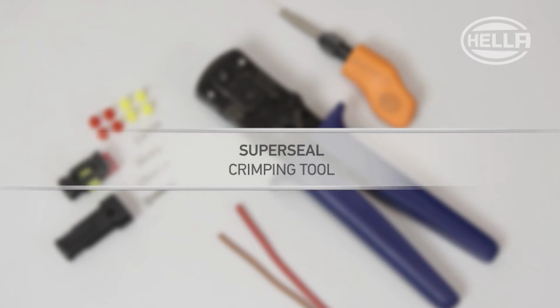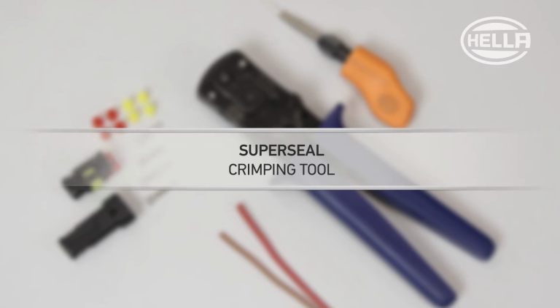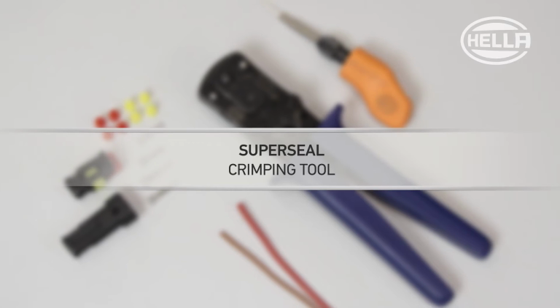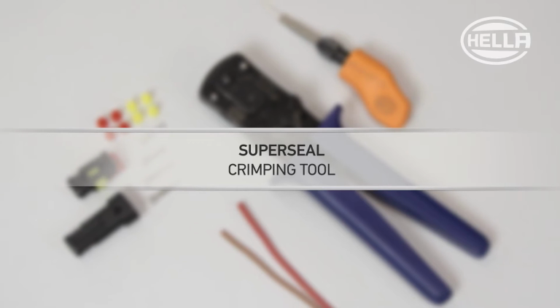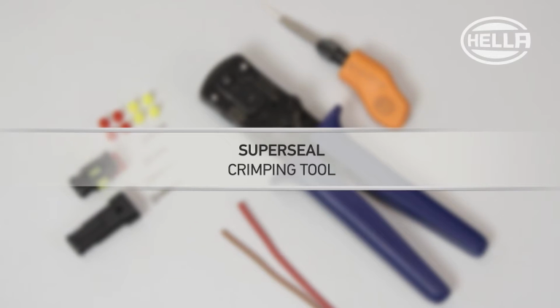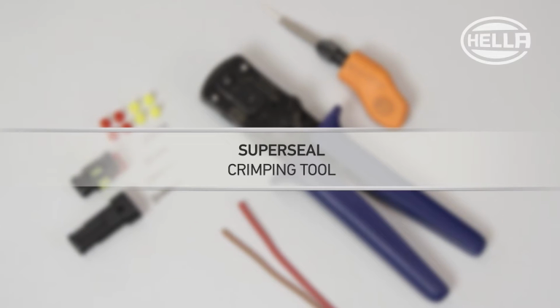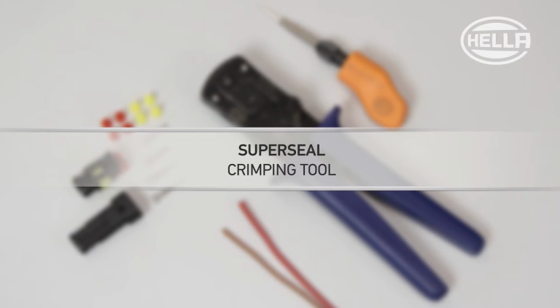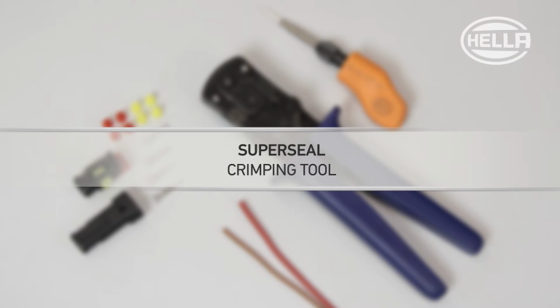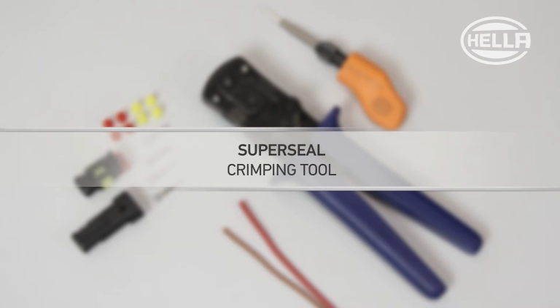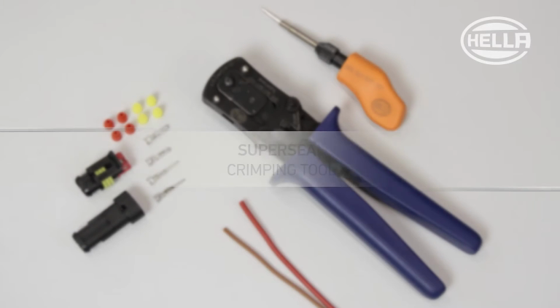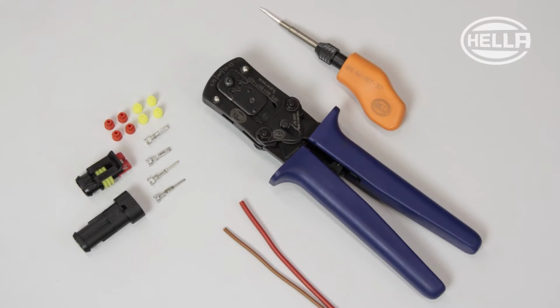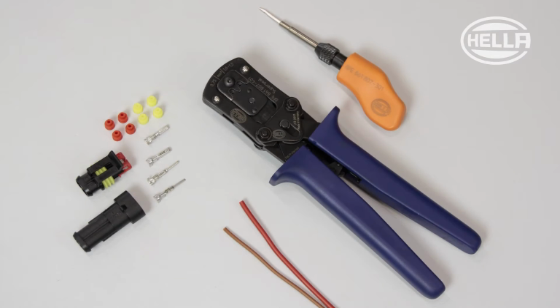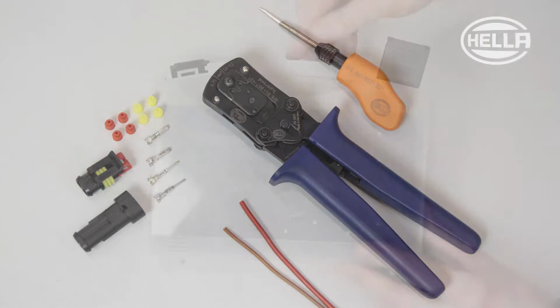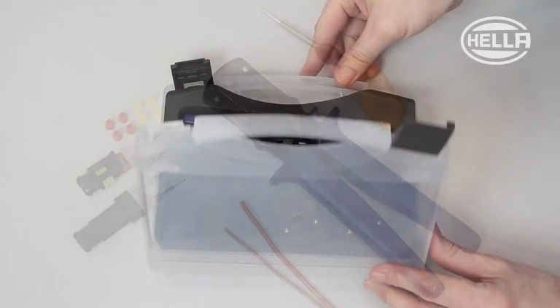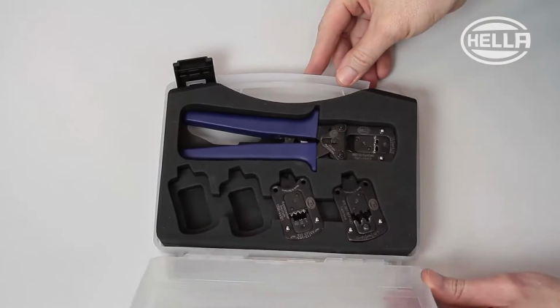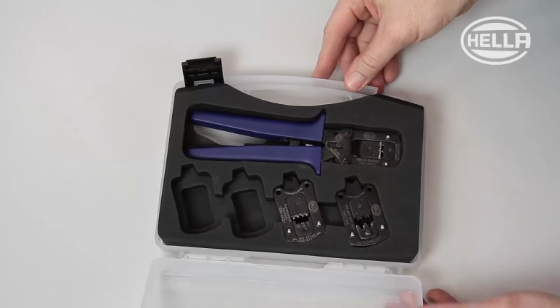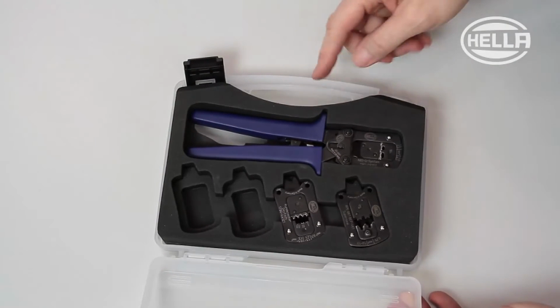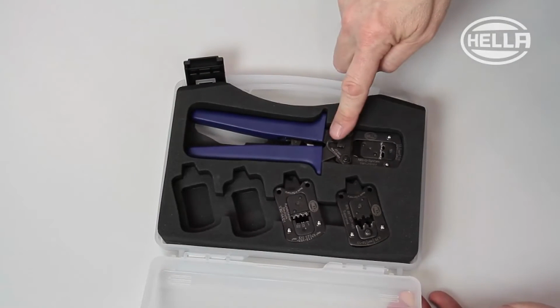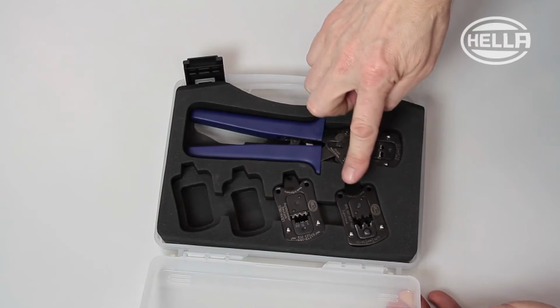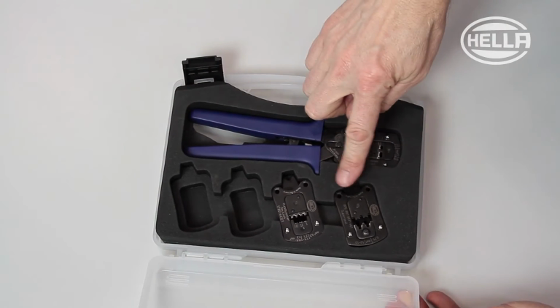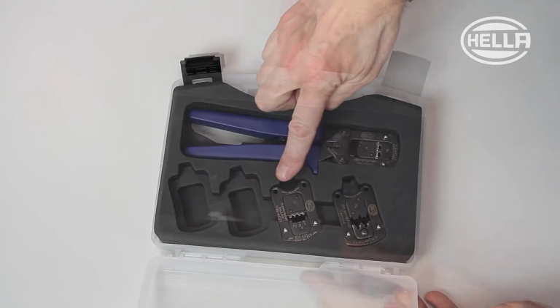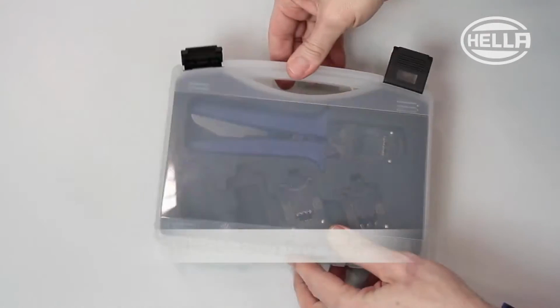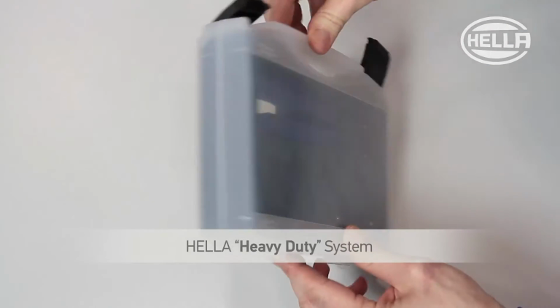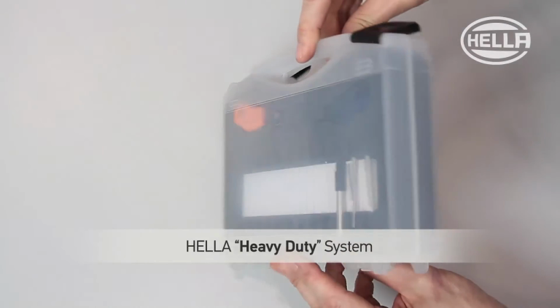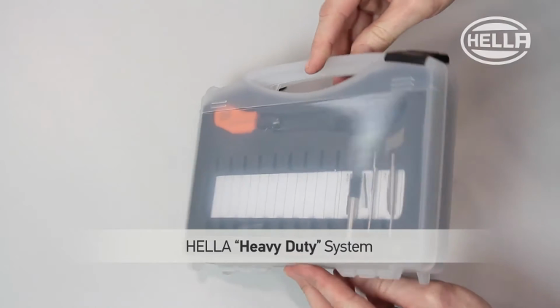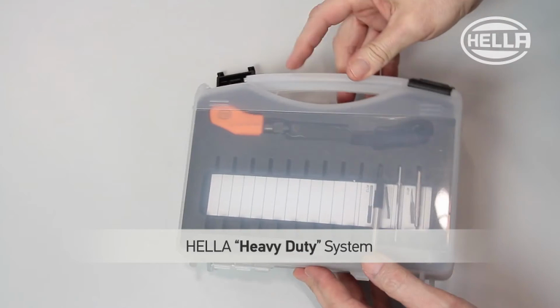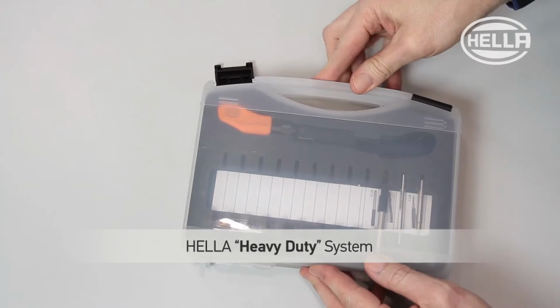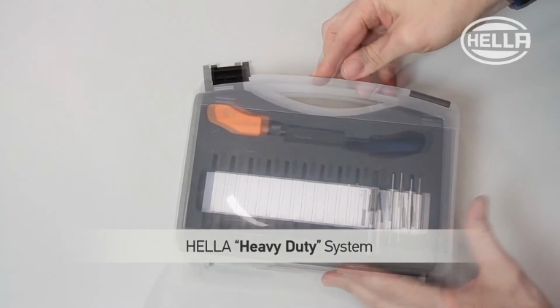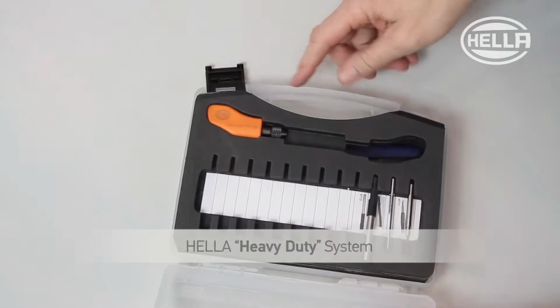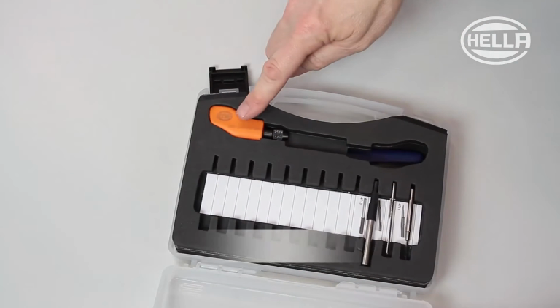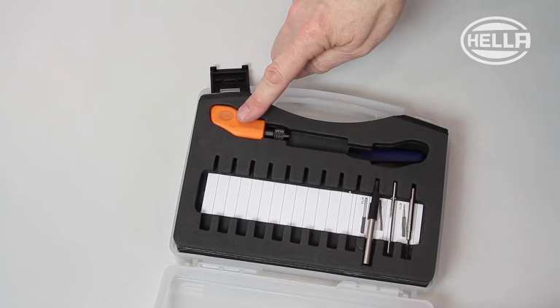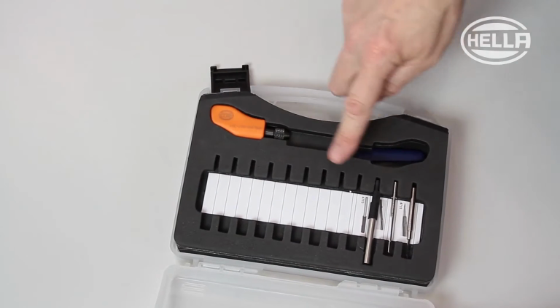In this video we show you how to create a SuperSeal plug connection quickly and easily. The tool required to do this properly is part of the Heller heavy duty system, which can be put together and extended as required by the individual user.